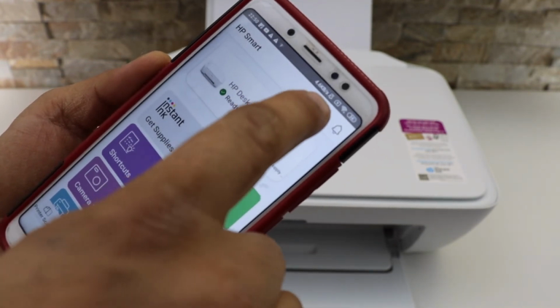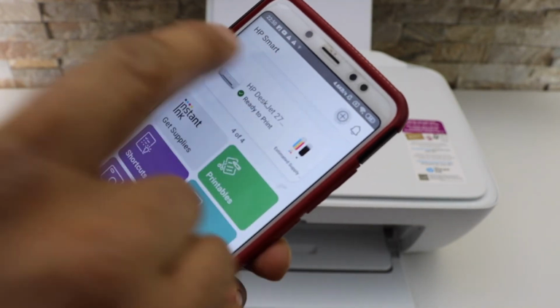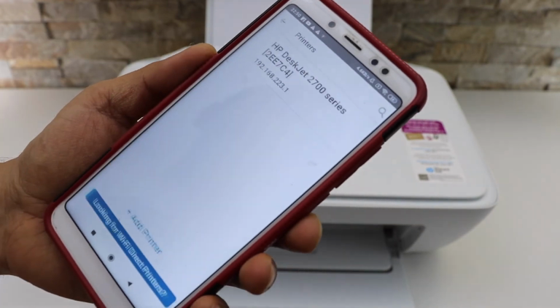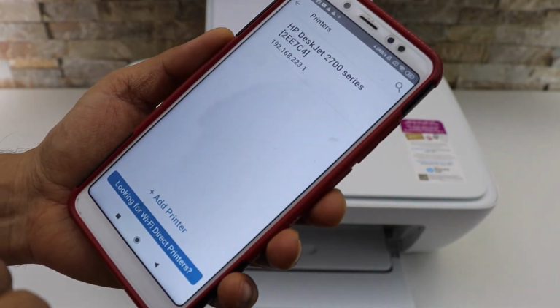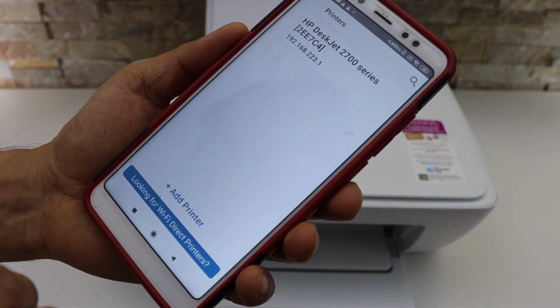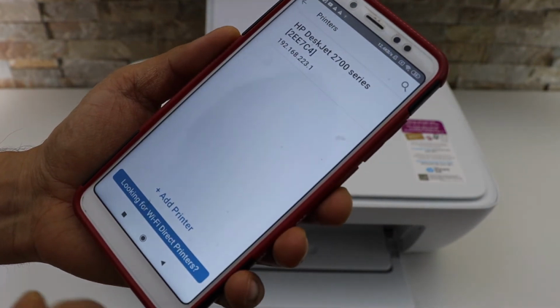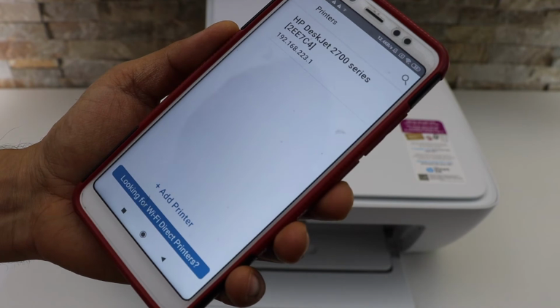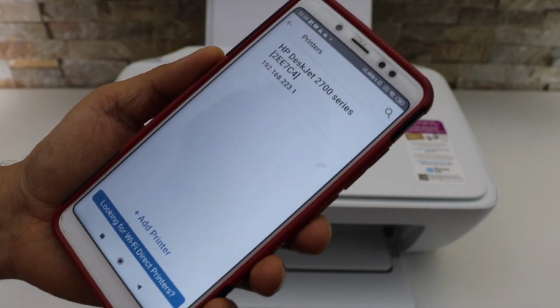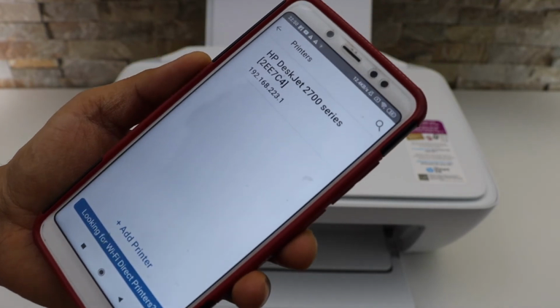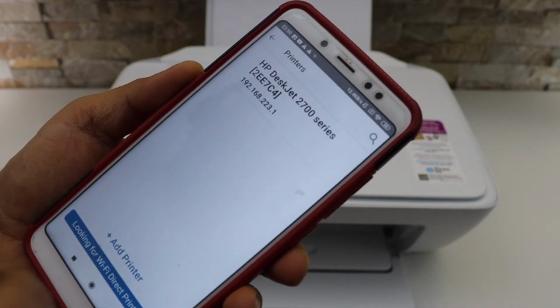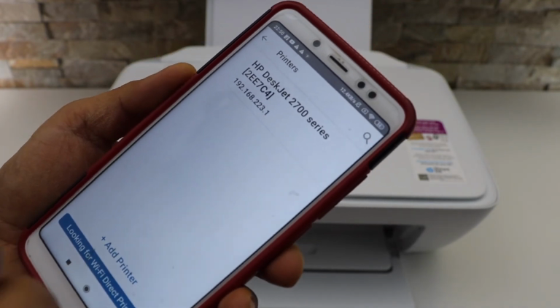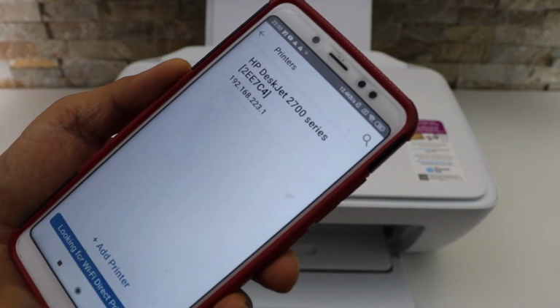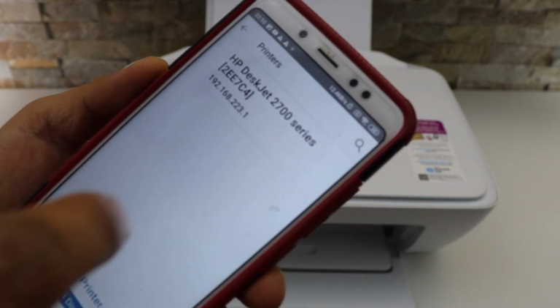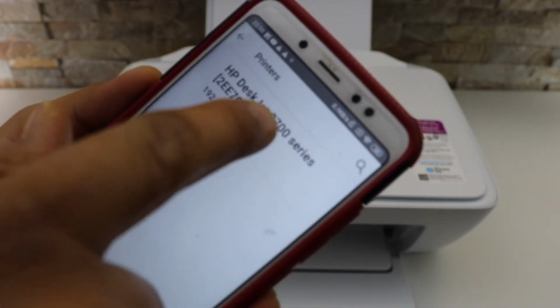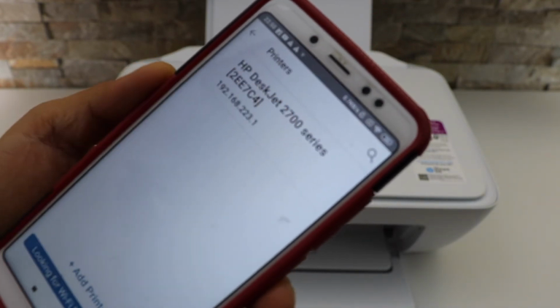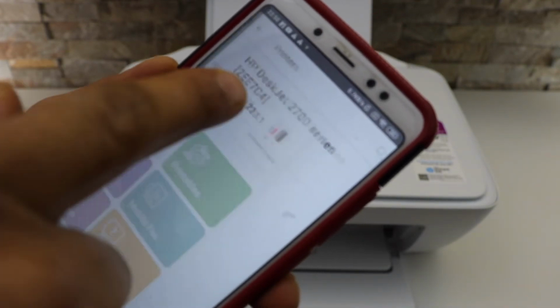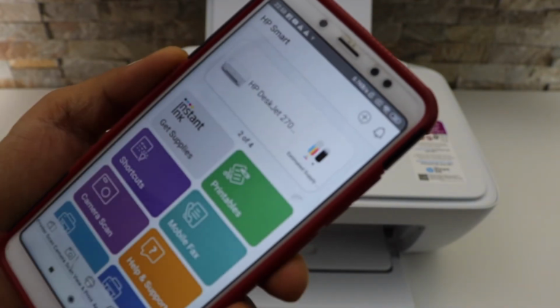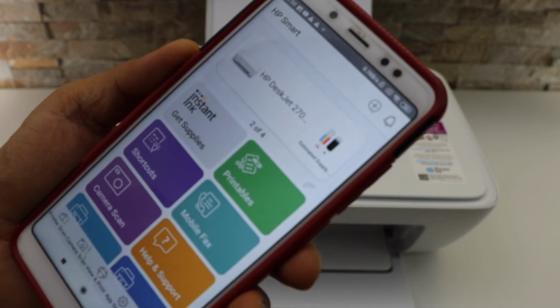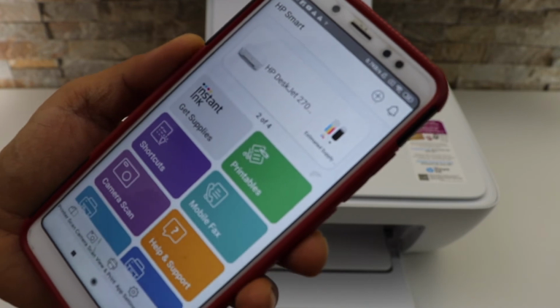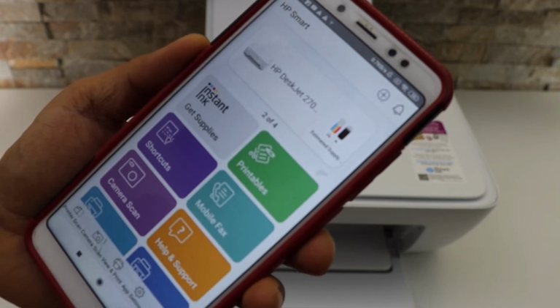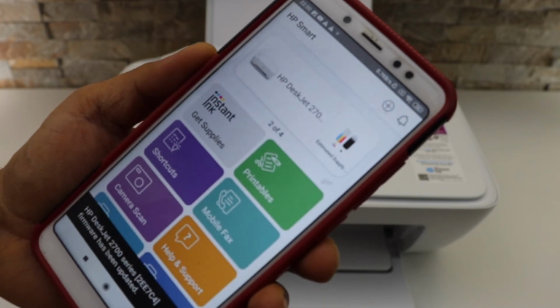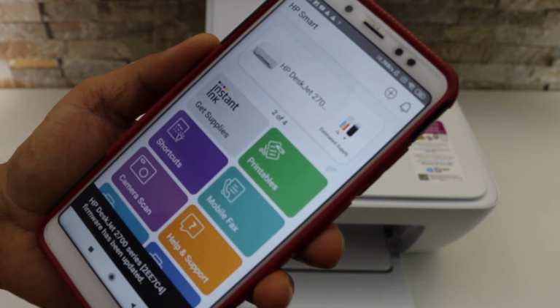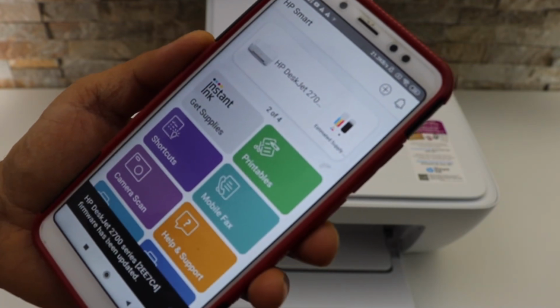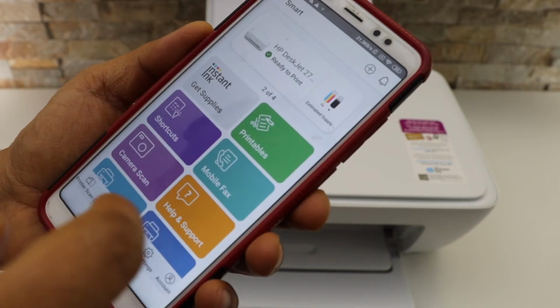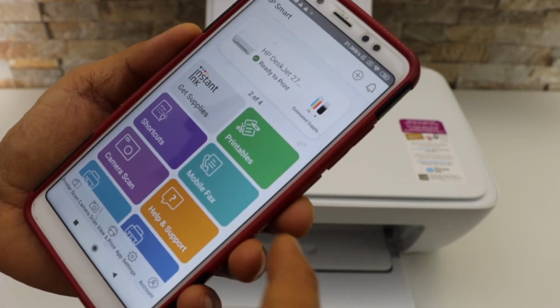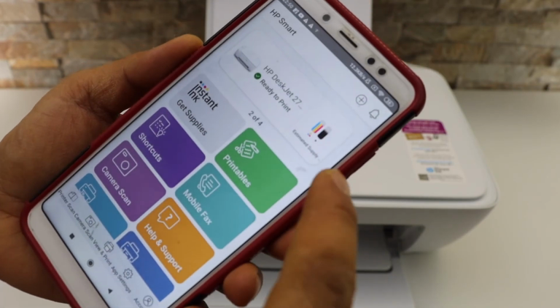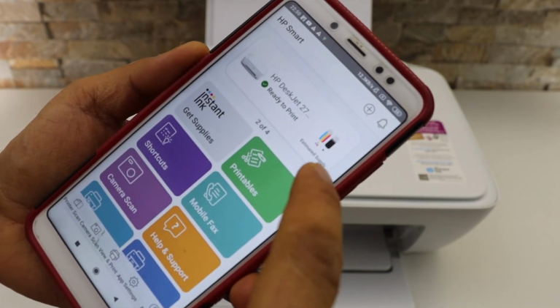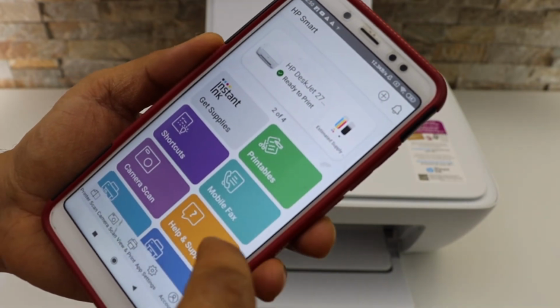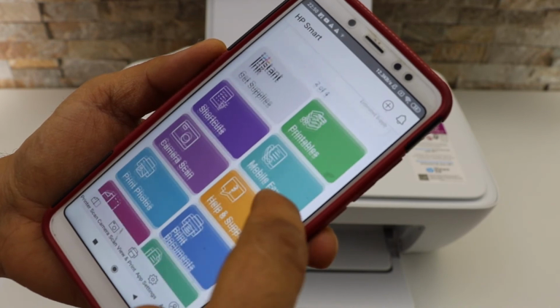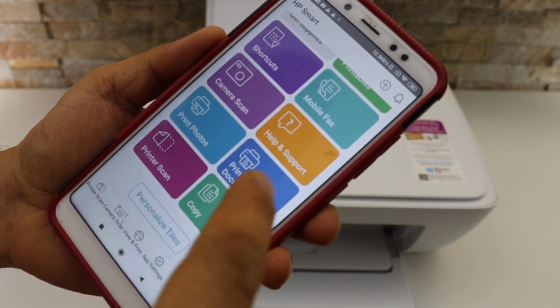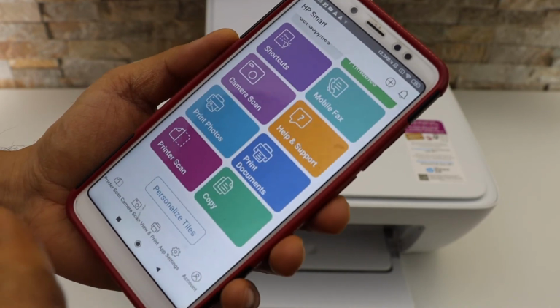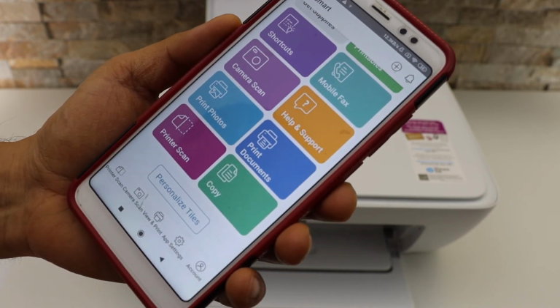the plus button on the top and look for the HP DeskJet series printer. Once you click on it, it will instantly add the printer, display the estimated ink level, and now you can use it for wireless printing and scanning.